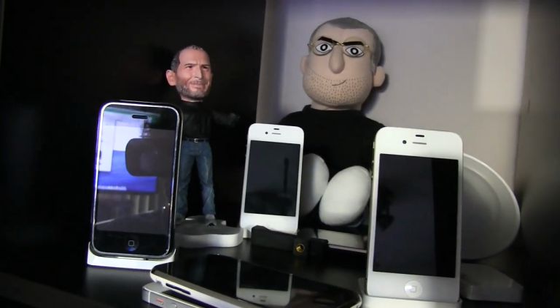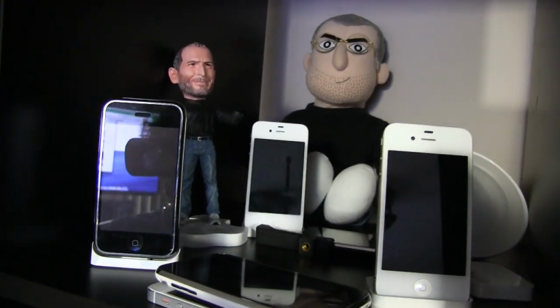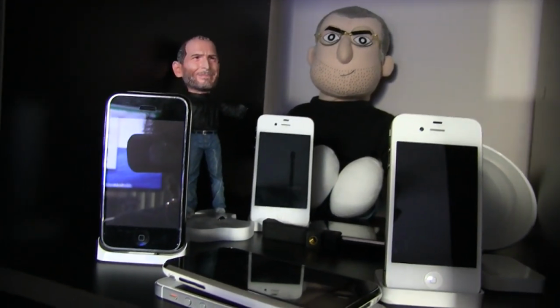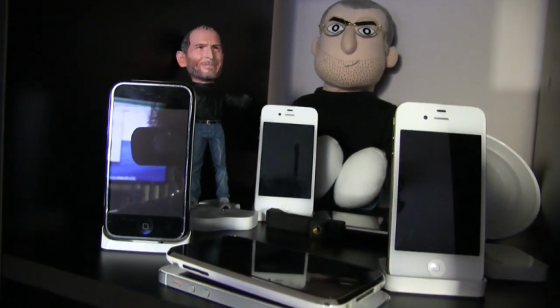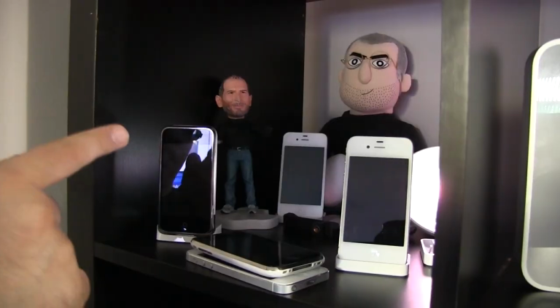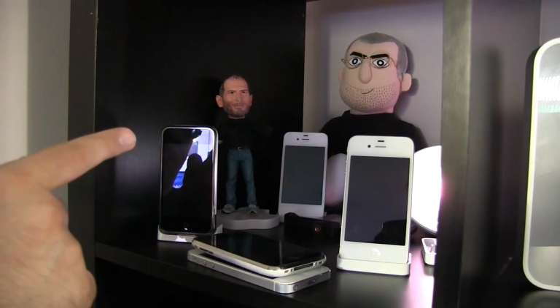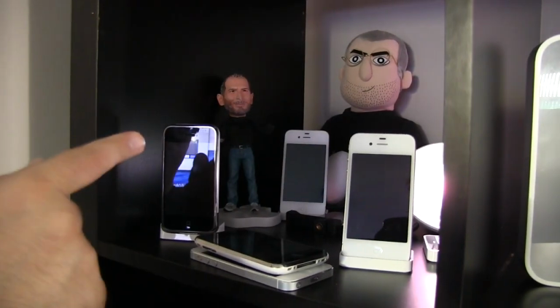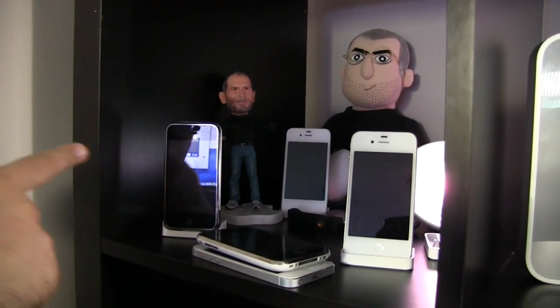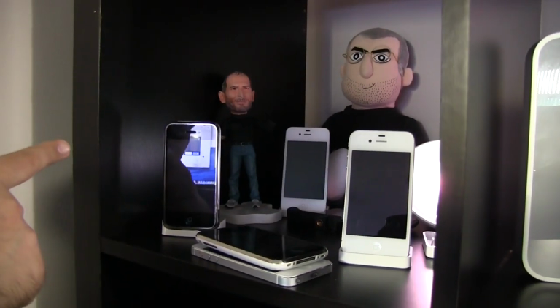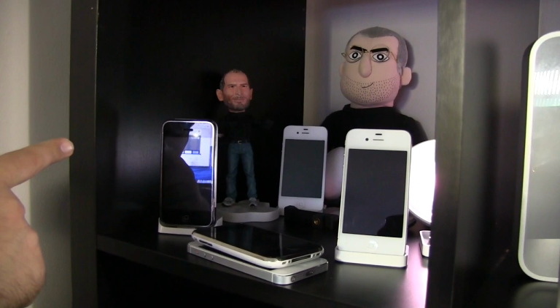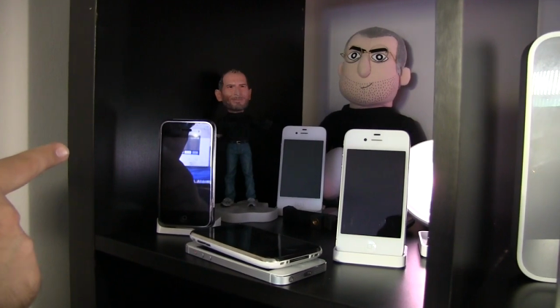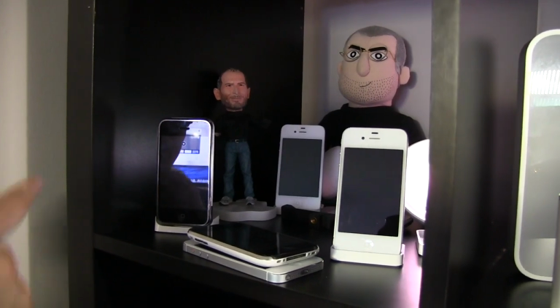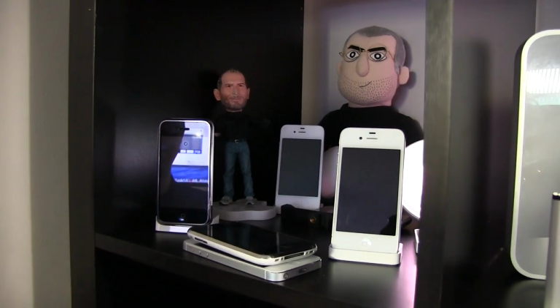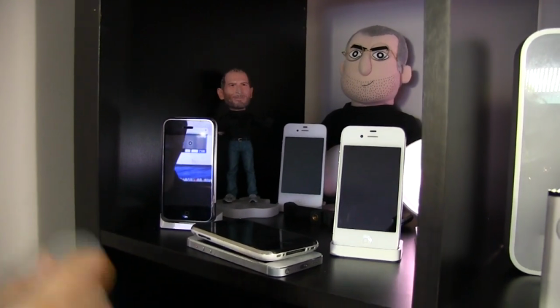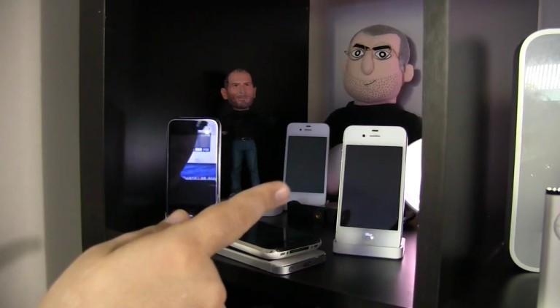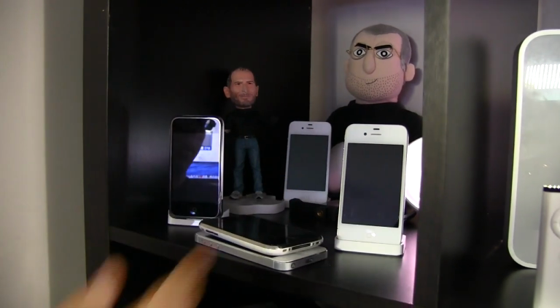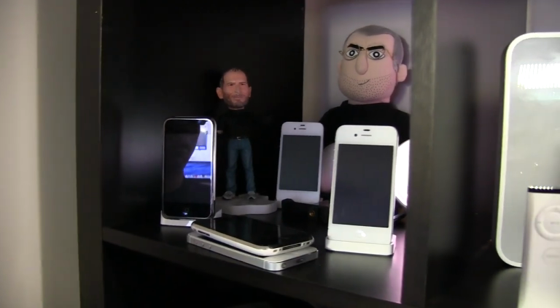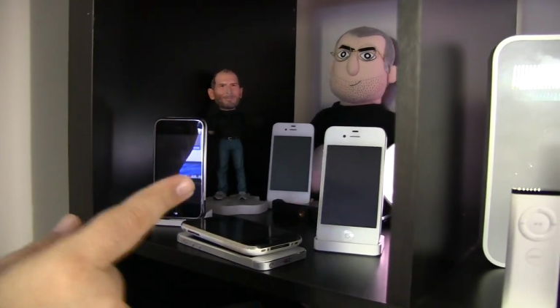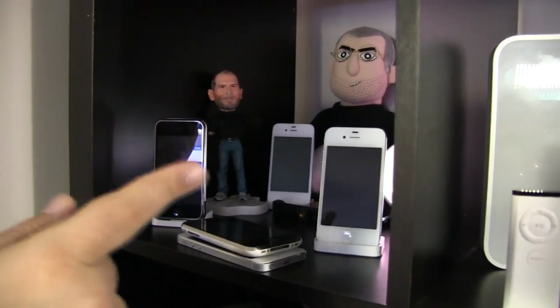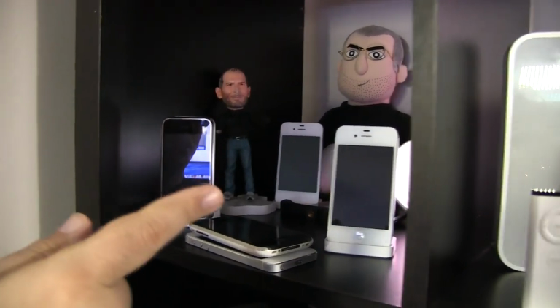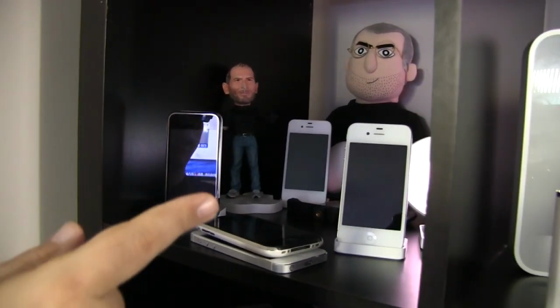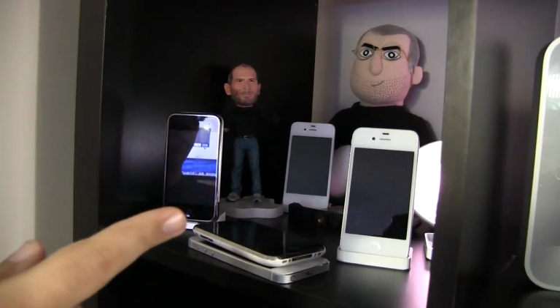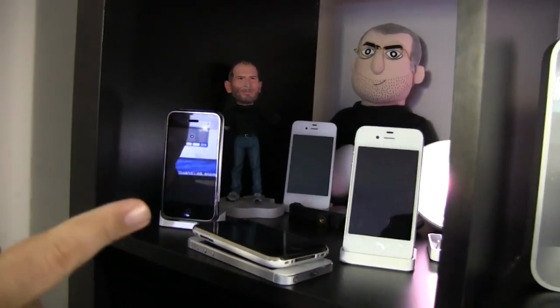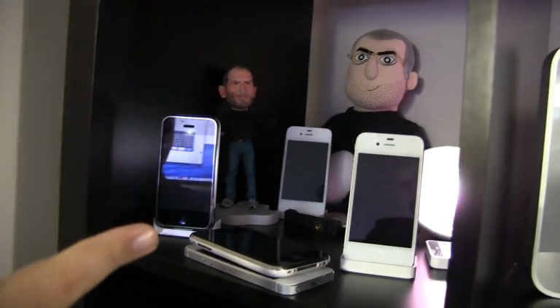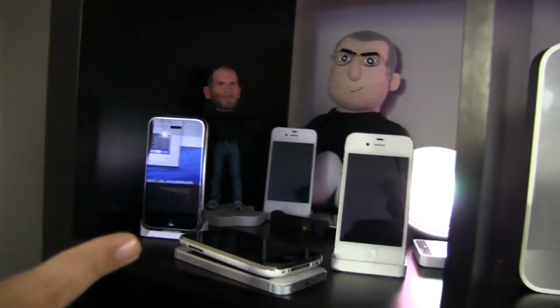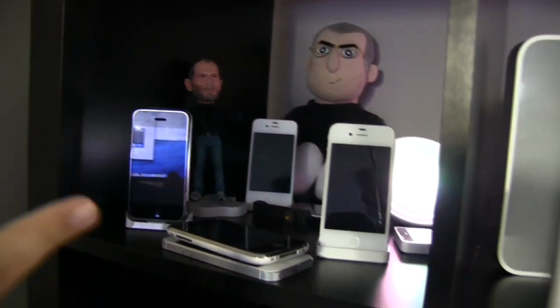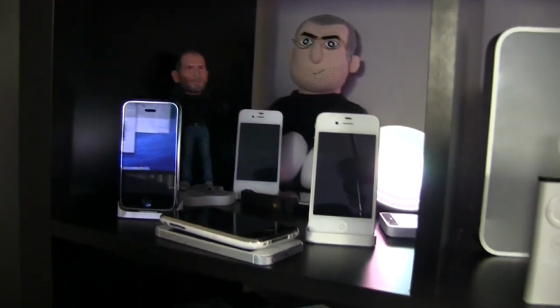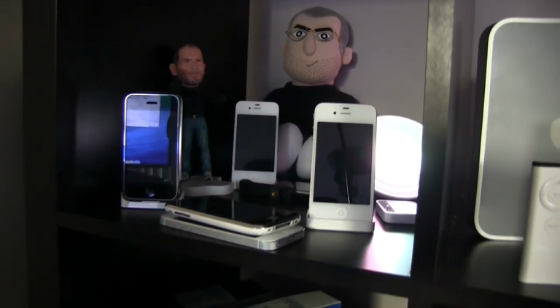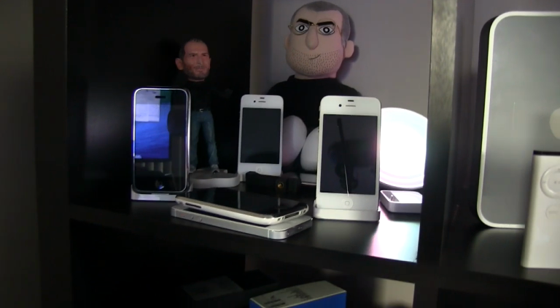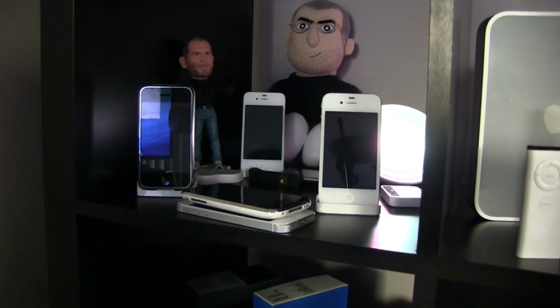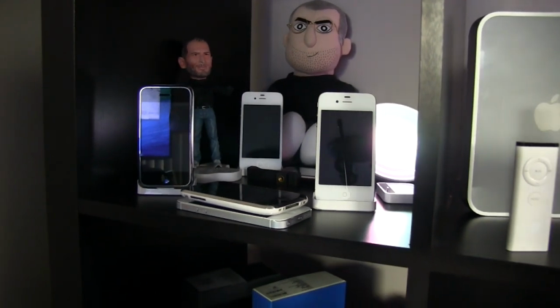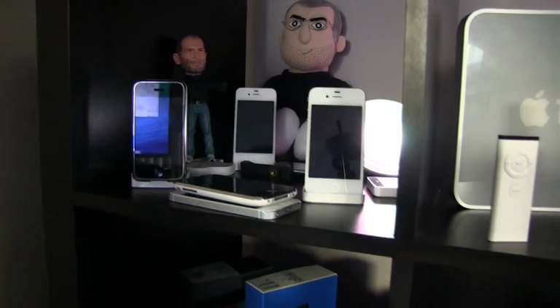And back there I've got the Steve Jobs plushie and the Steve Jobs action figure, and a couple of Hue lights. I use the Hue lights for the background lighting on the podcast stage.